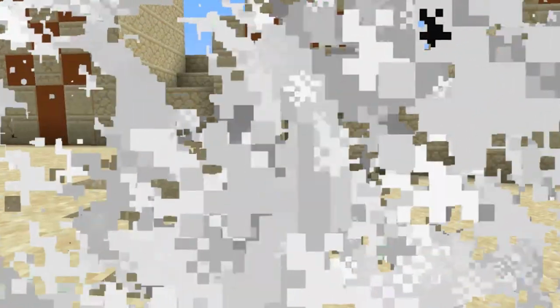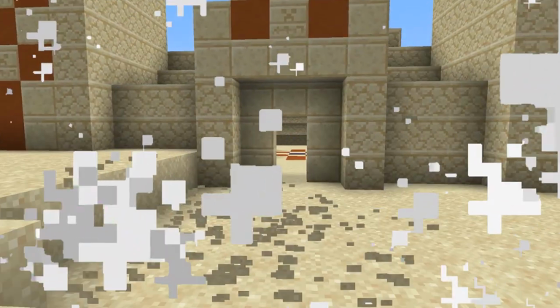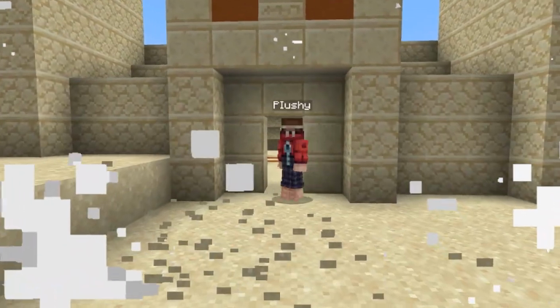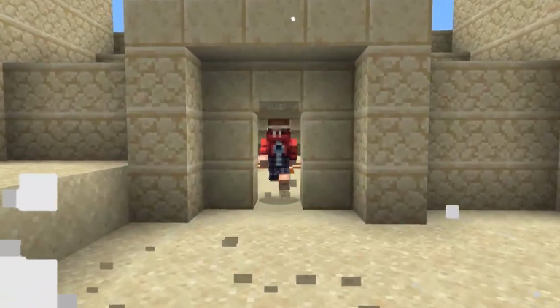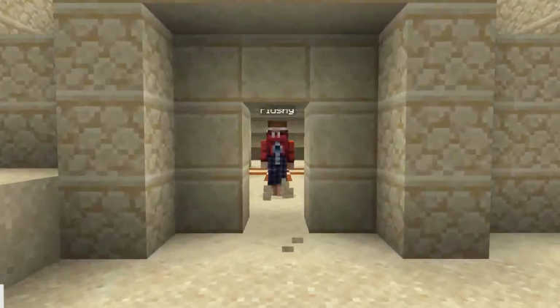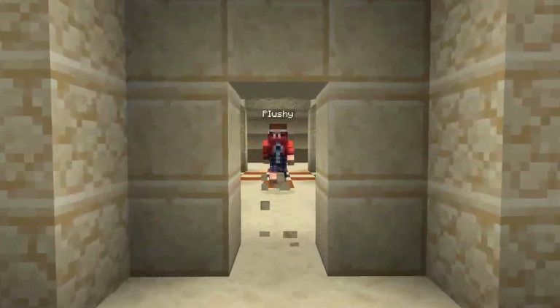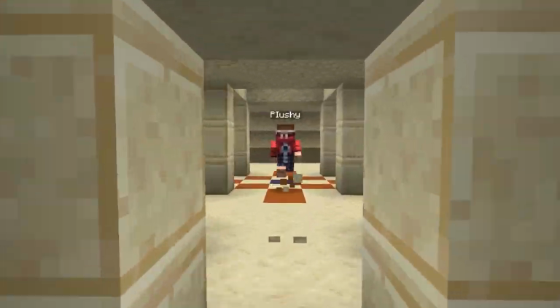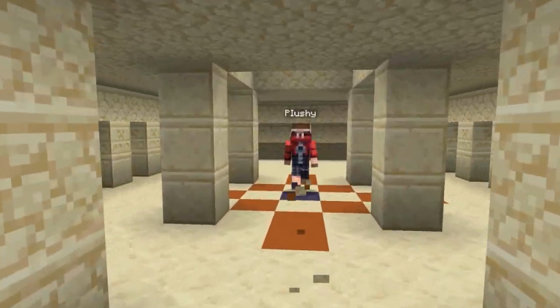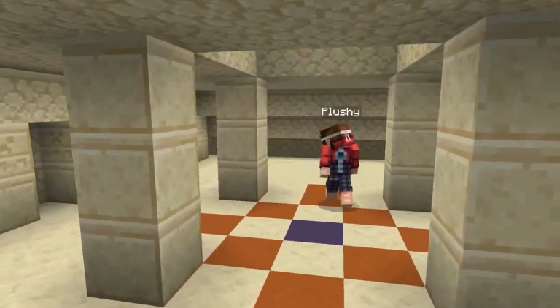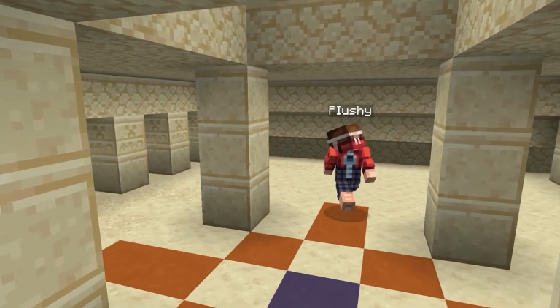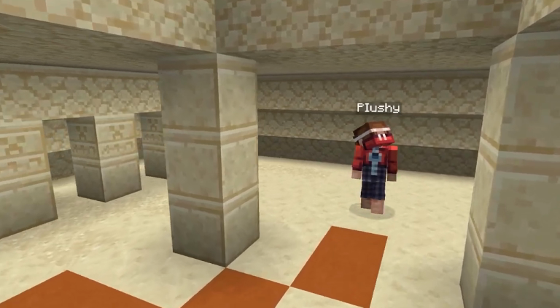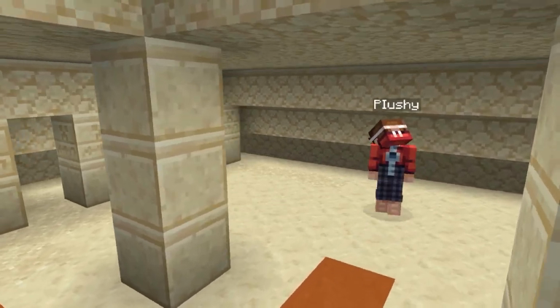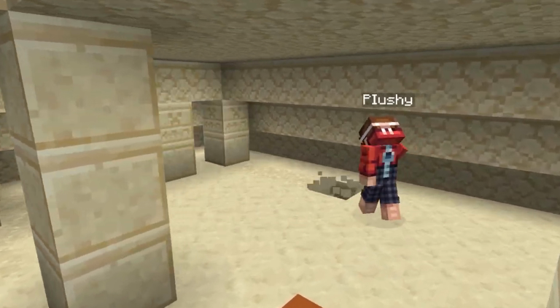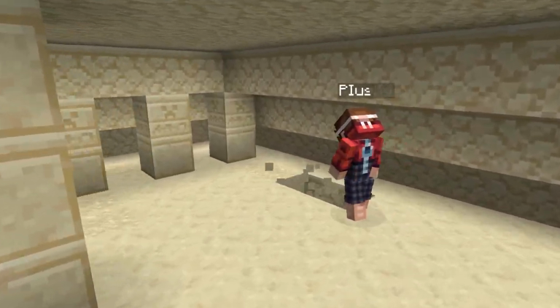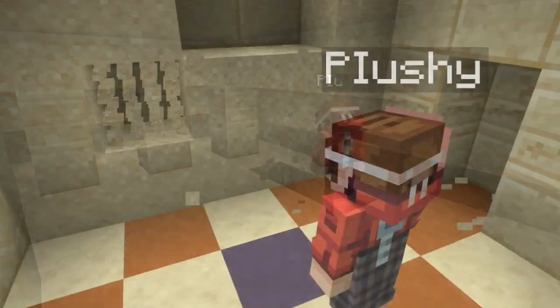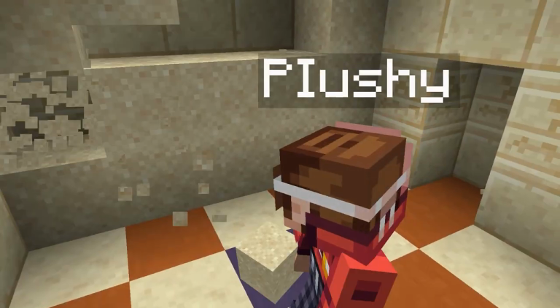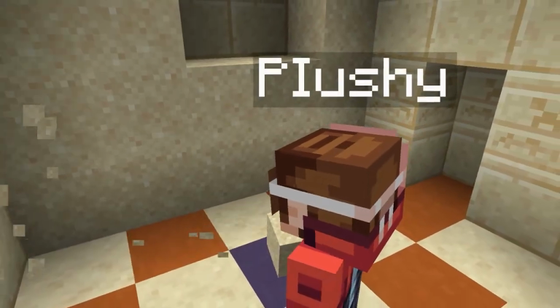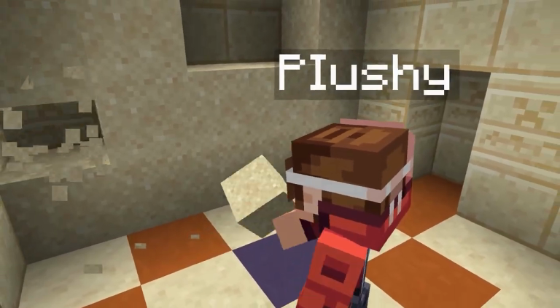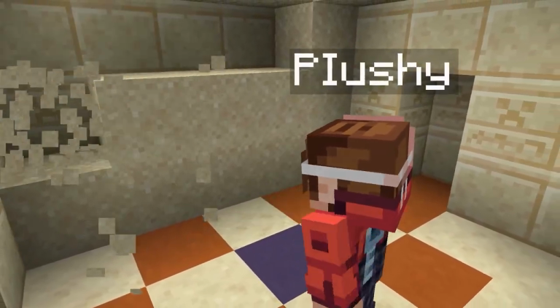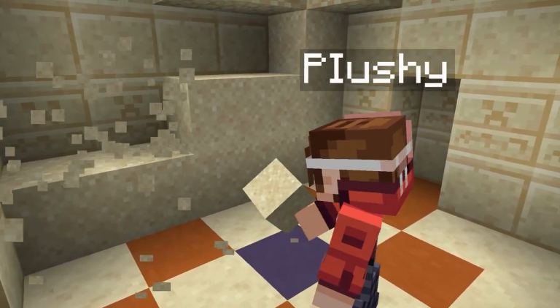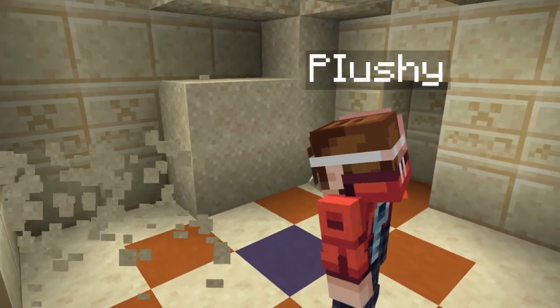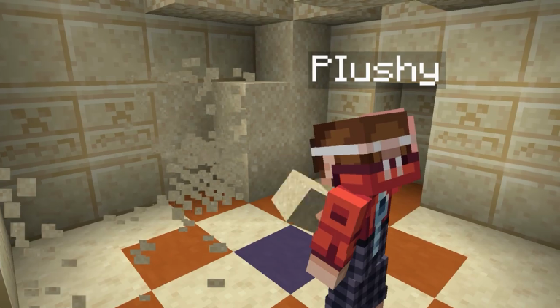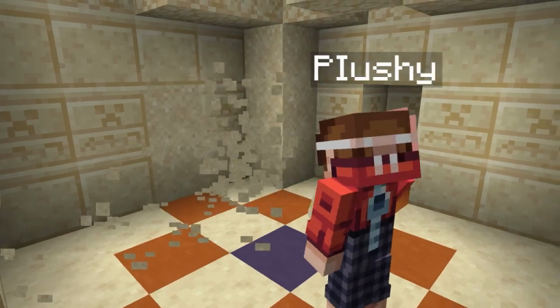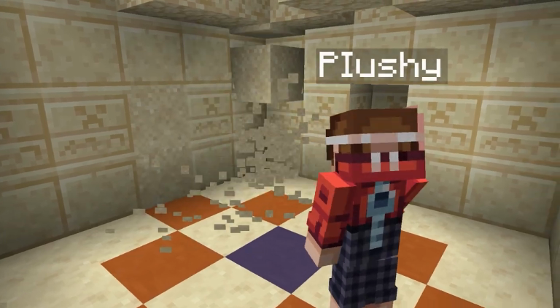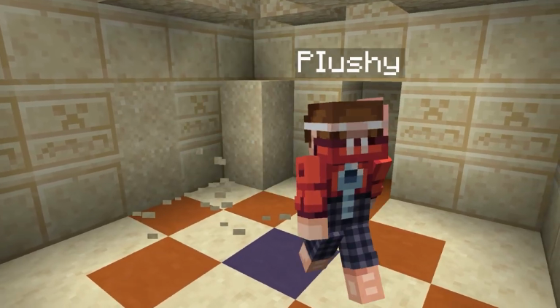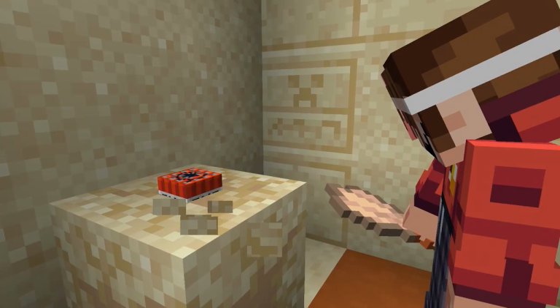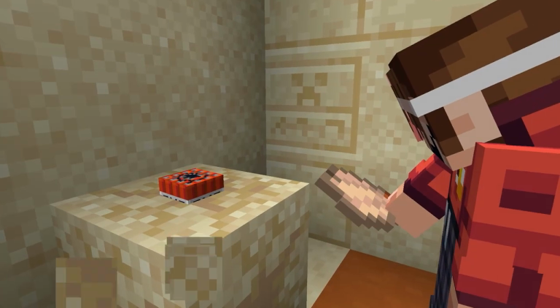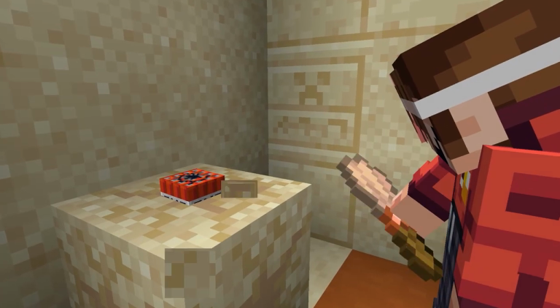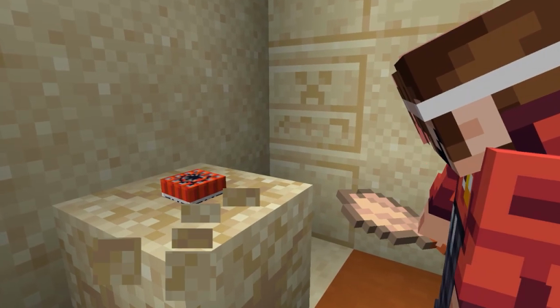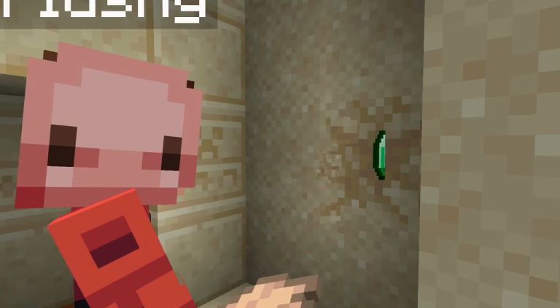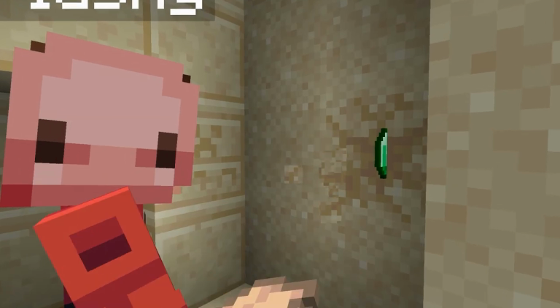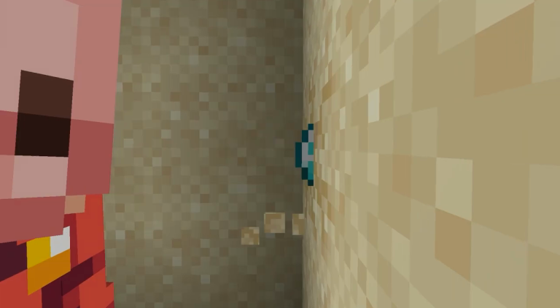Did you know that there's a brand new secret room in Desert Temples? You can actually find some sand on the floor near the left side of the Desert Temple, and uncover a secret room with some suspicious sand inside of it, where you can find some good loot like TNT, emeralds, and even diamonds.